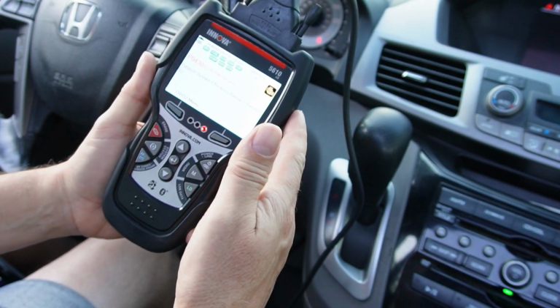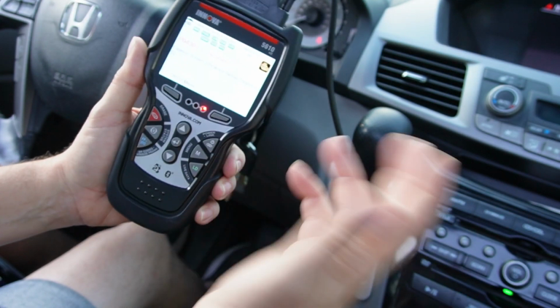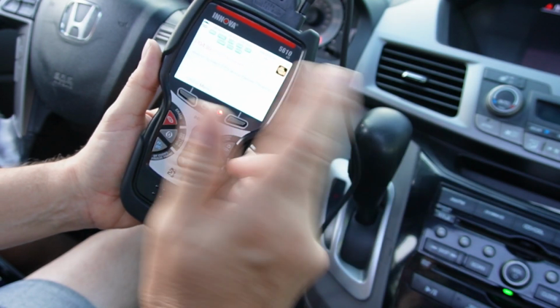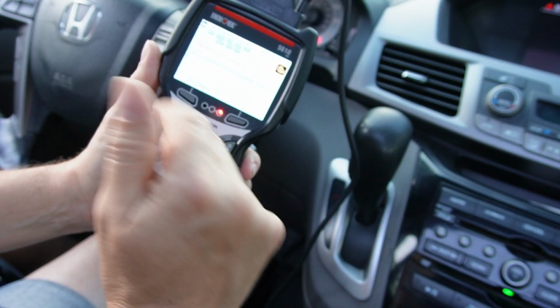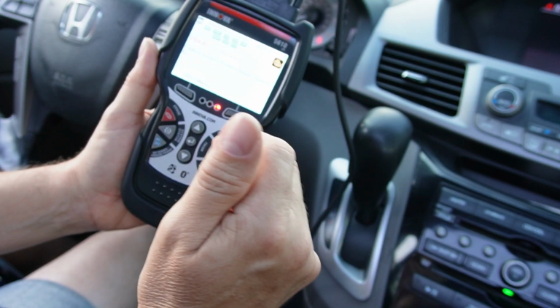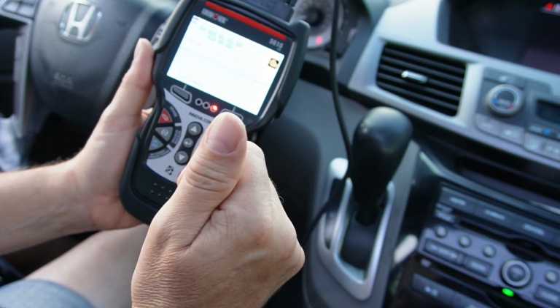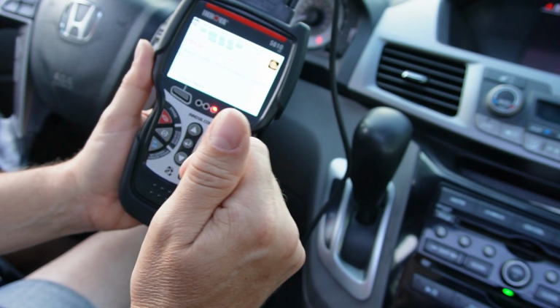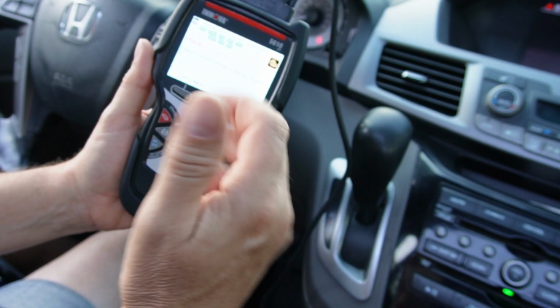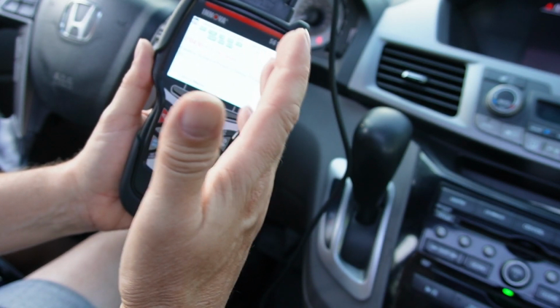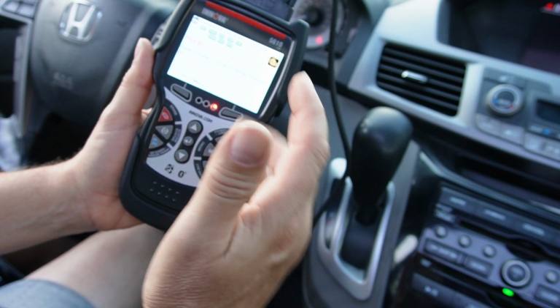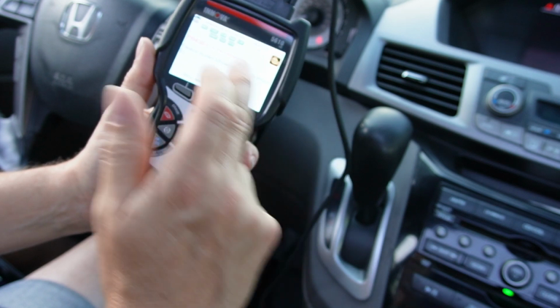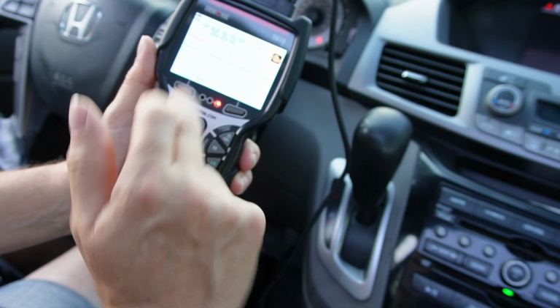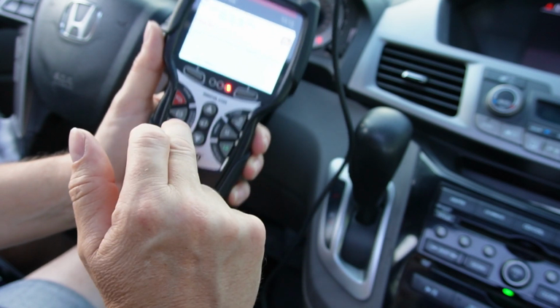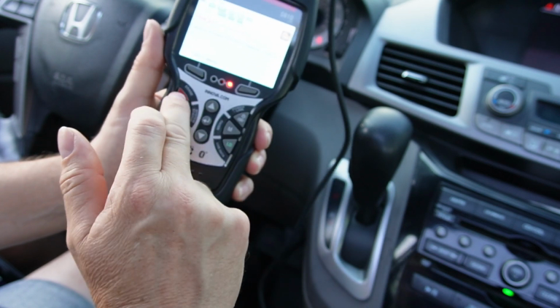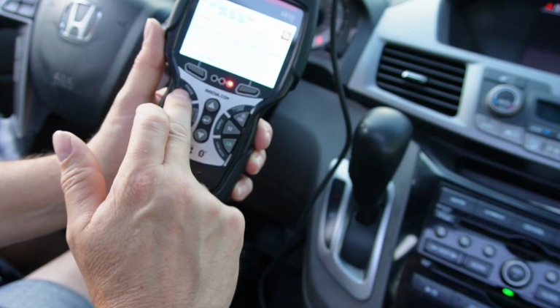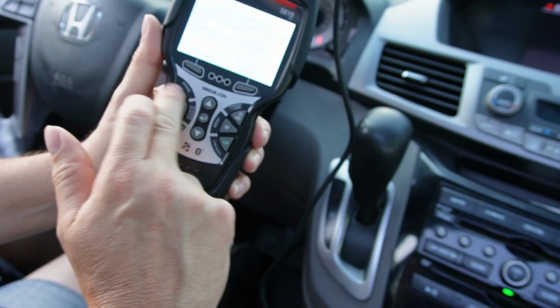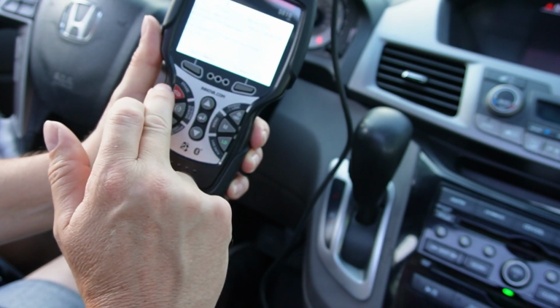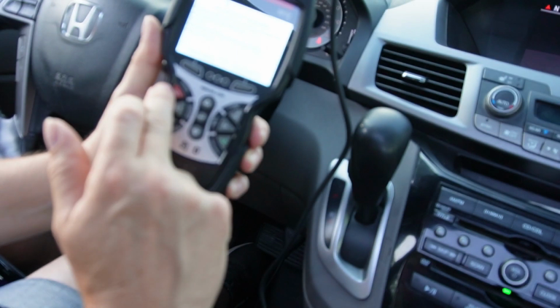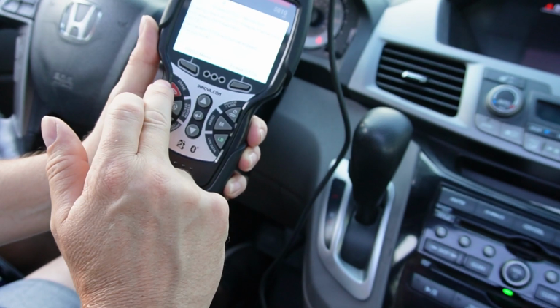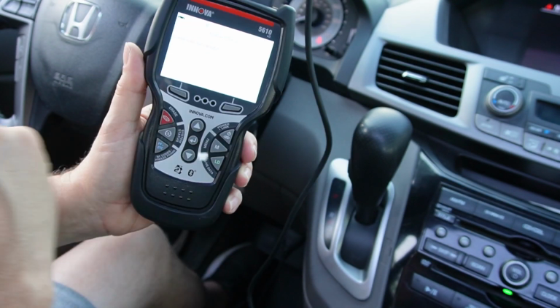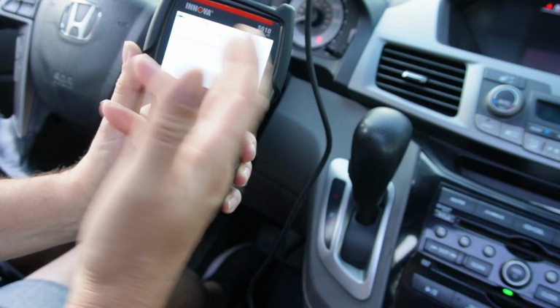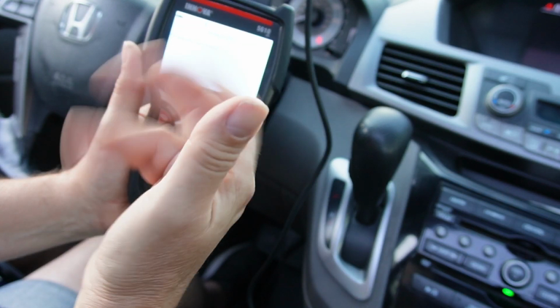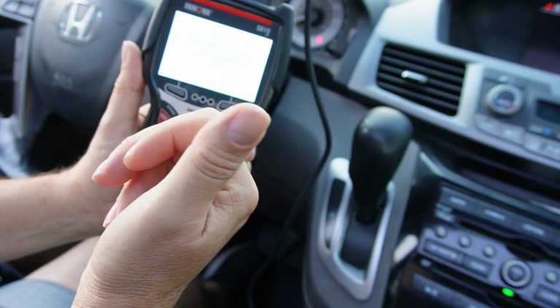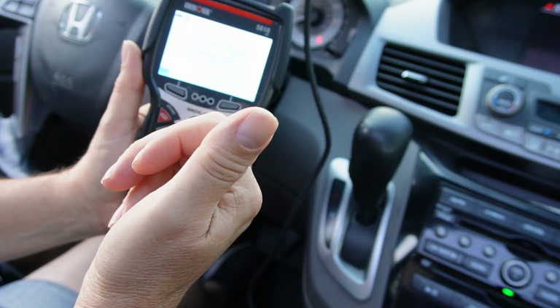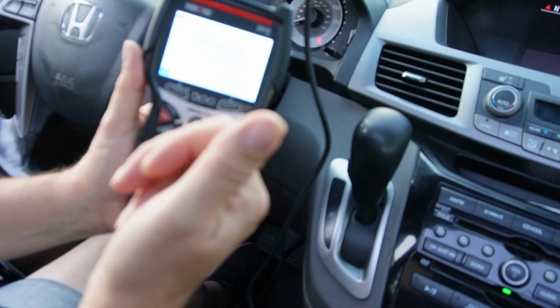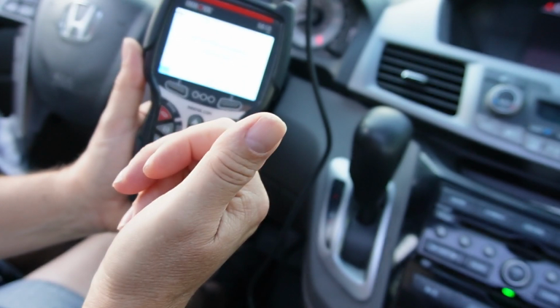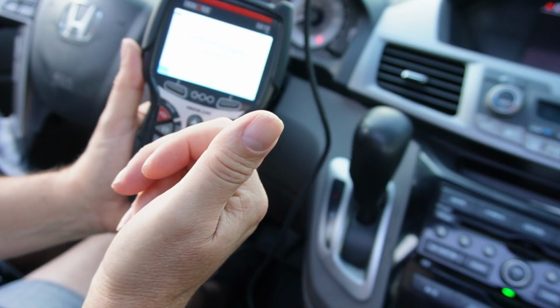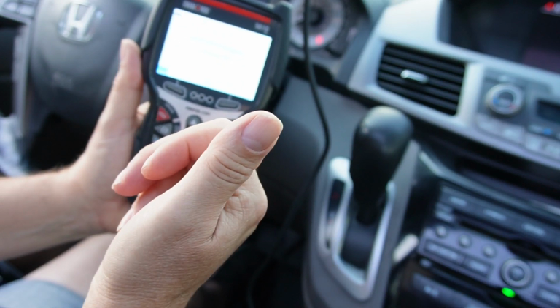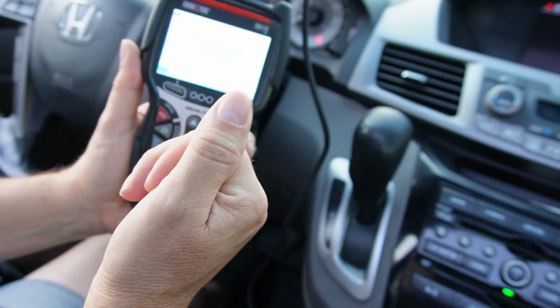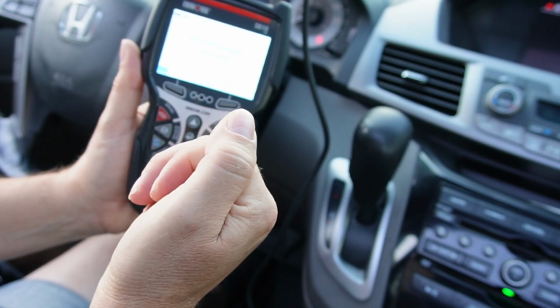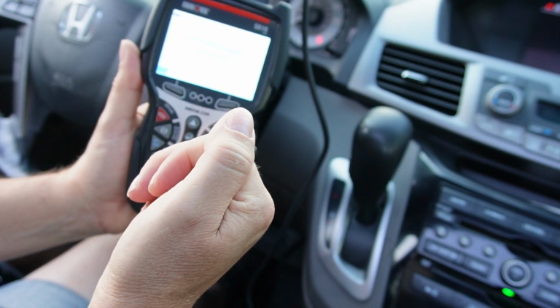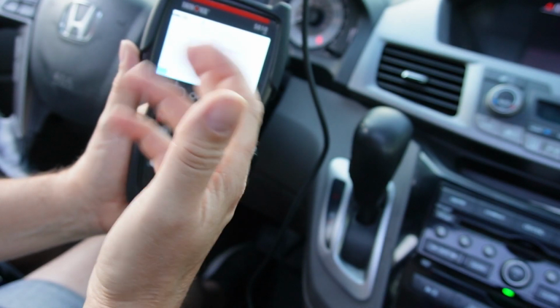And guys, you can erase — if you have a check engine light on, you can erase it. Just push erase right here, and you'd erase the code. Now your check engine light will go off.